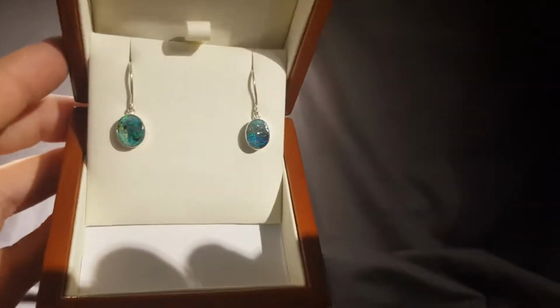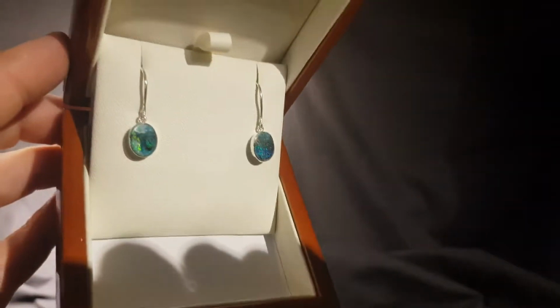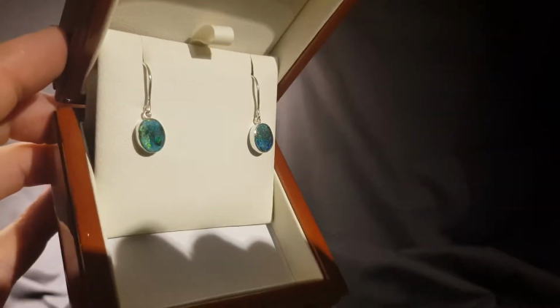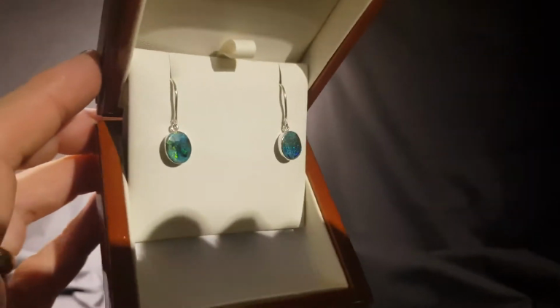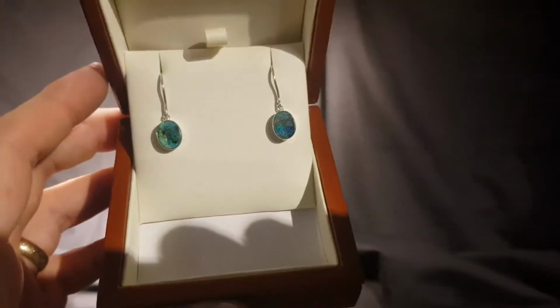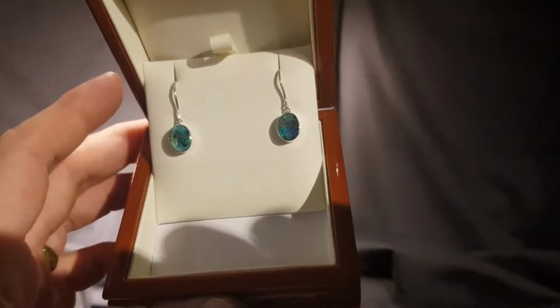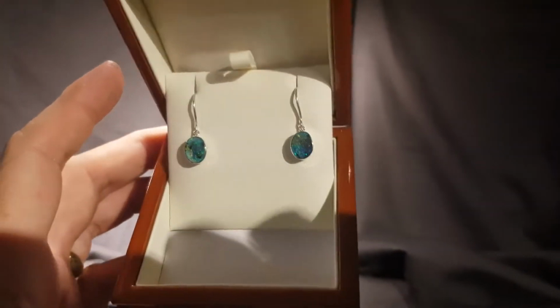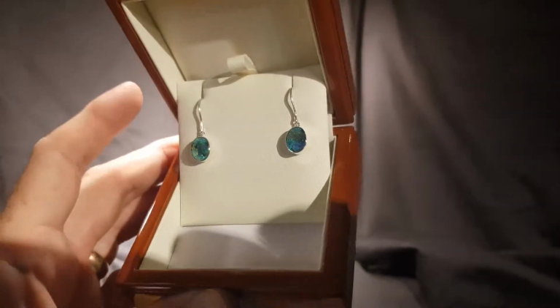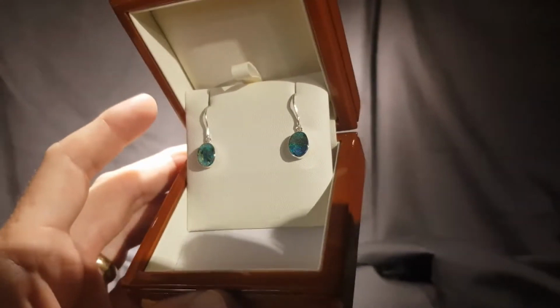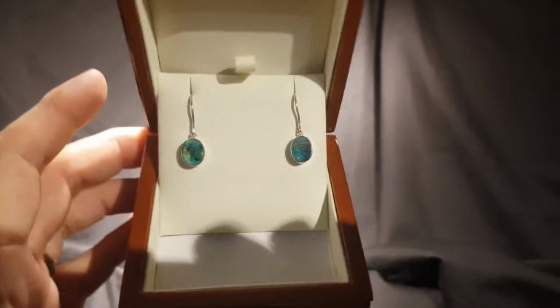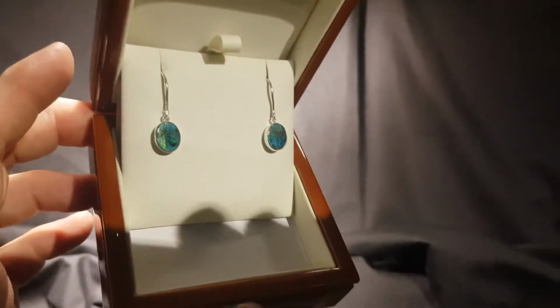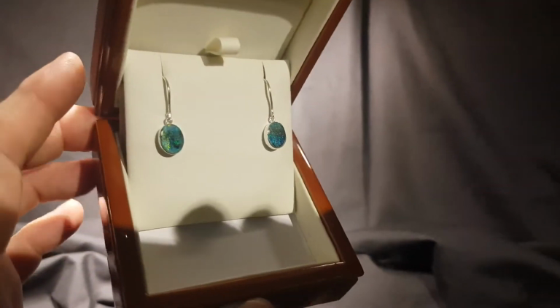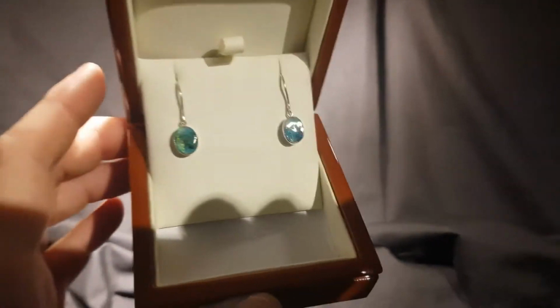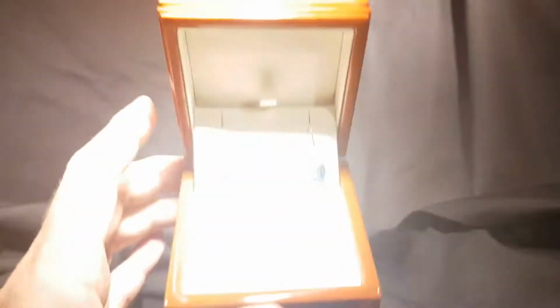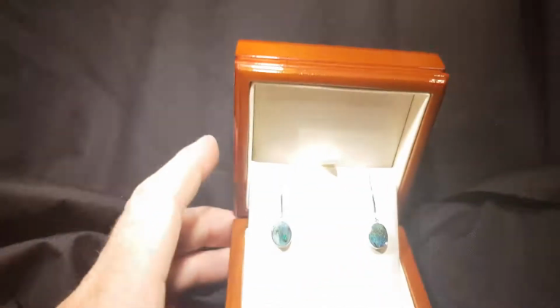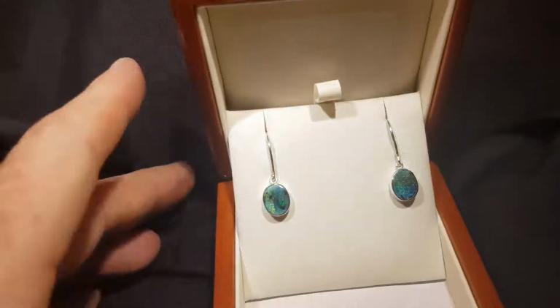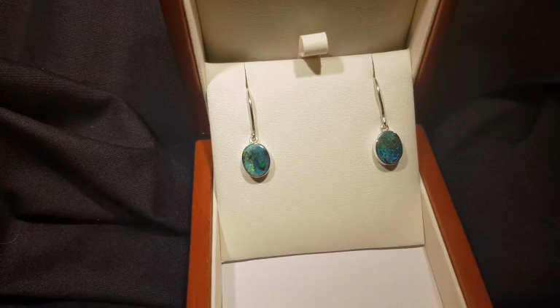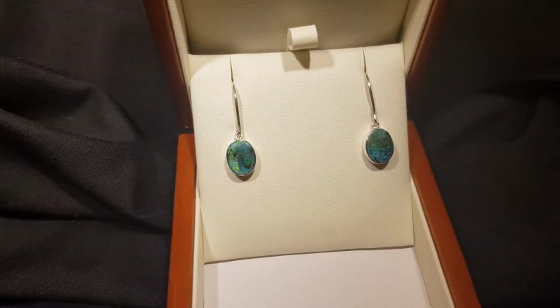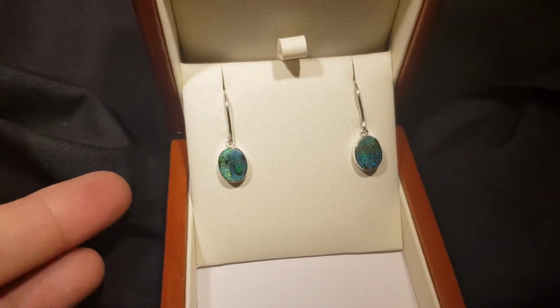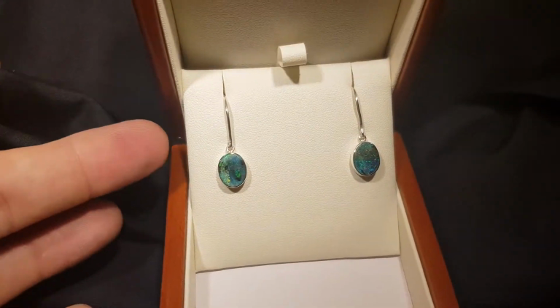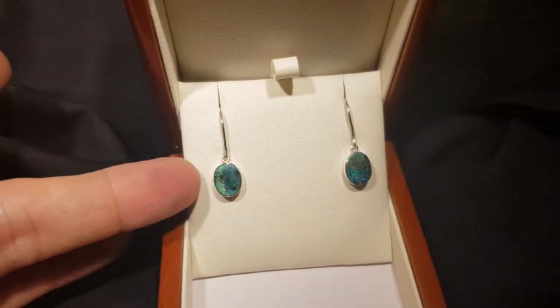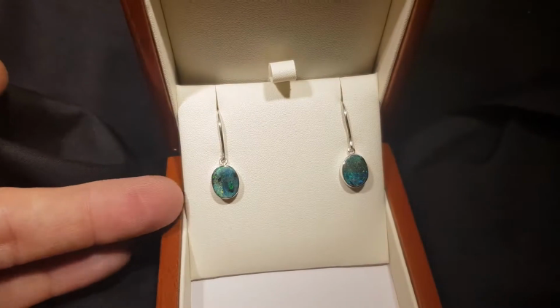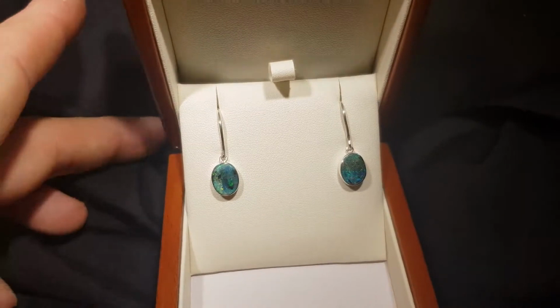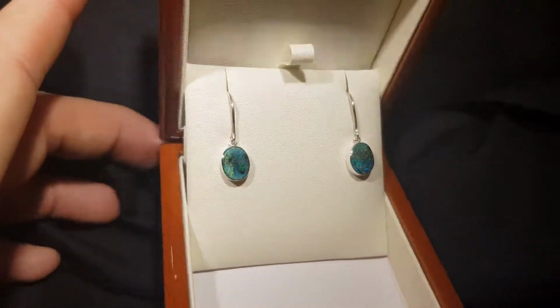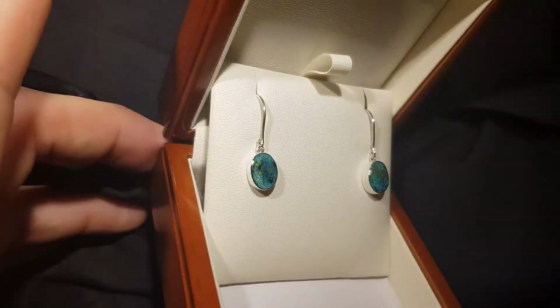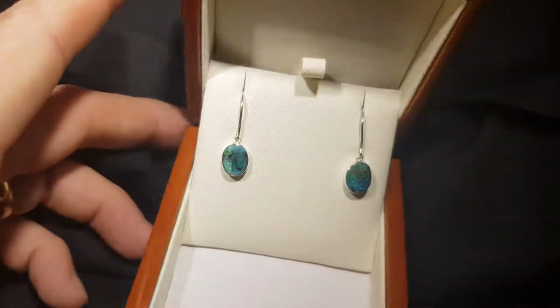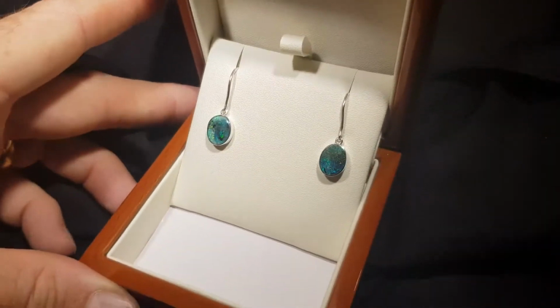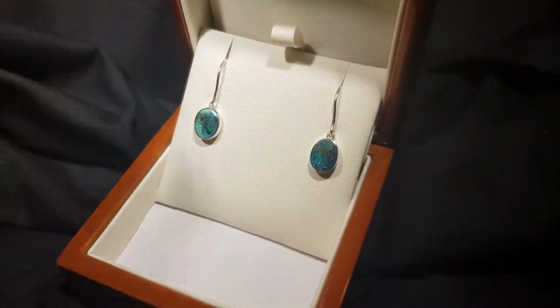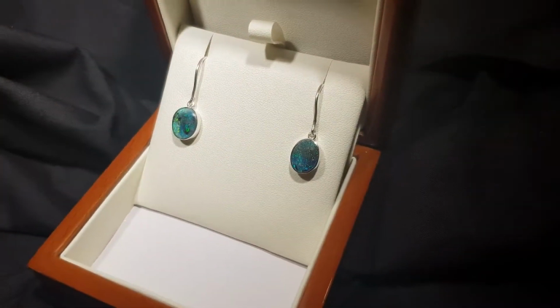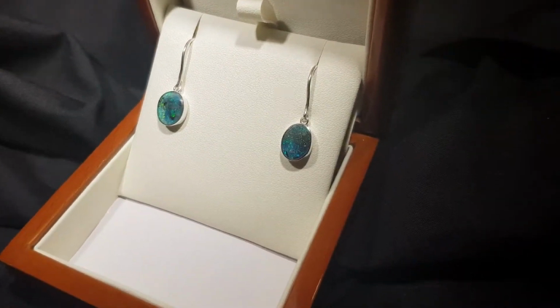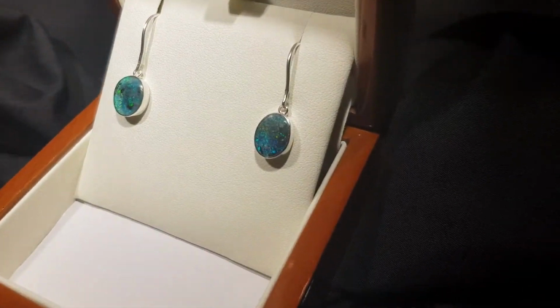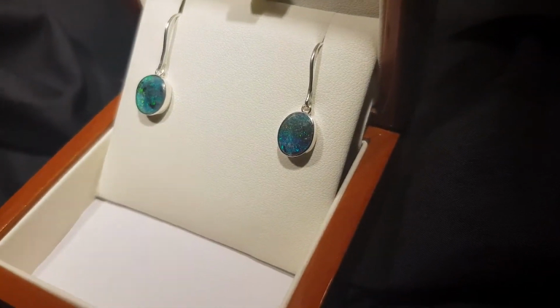One of the best things about it is that it ticks the box as far as size goes — they're not too small, they're a really good size so that you can really show off this incredible stone.